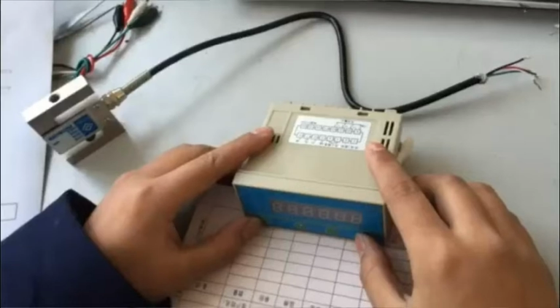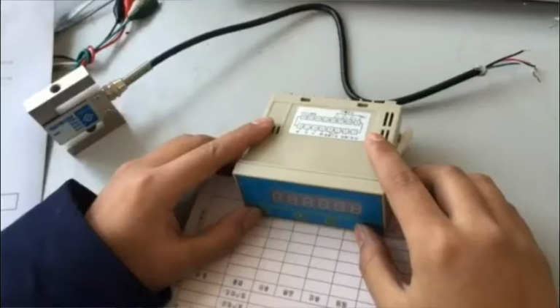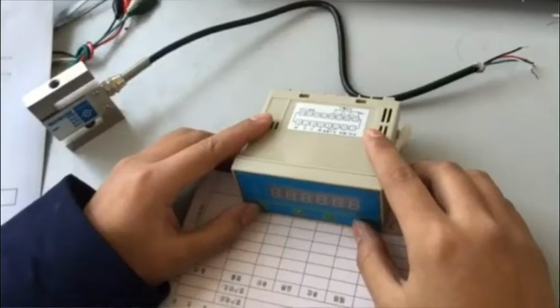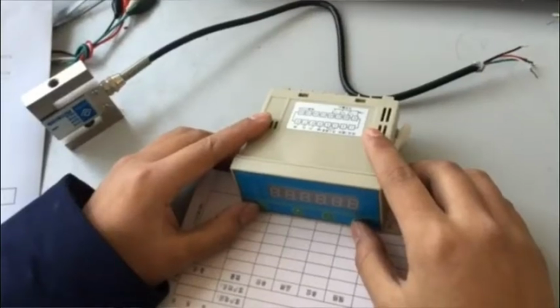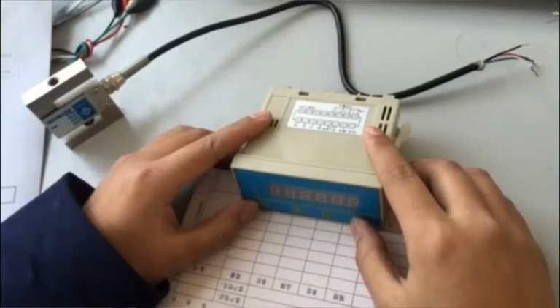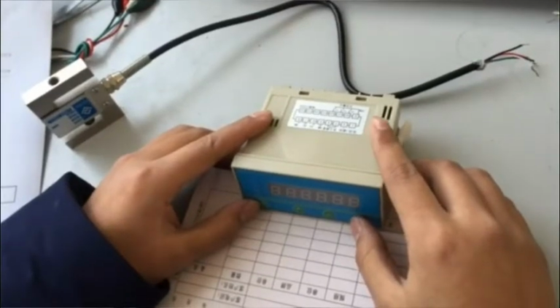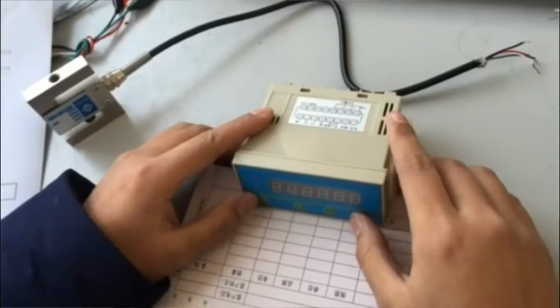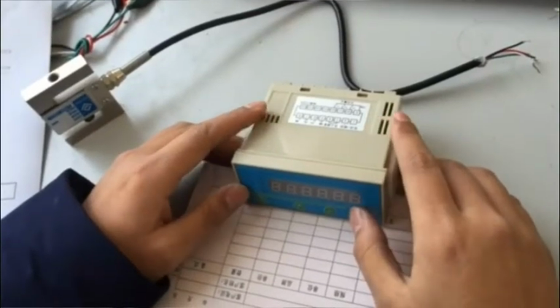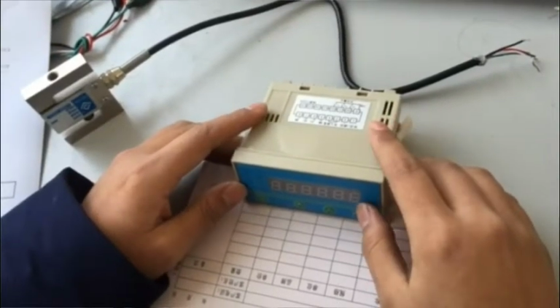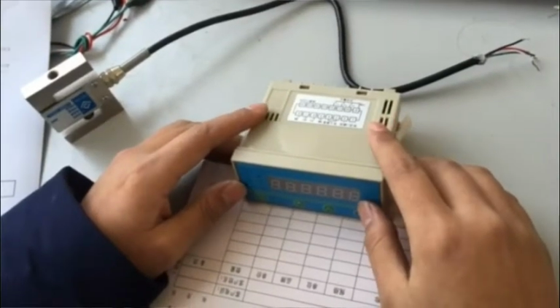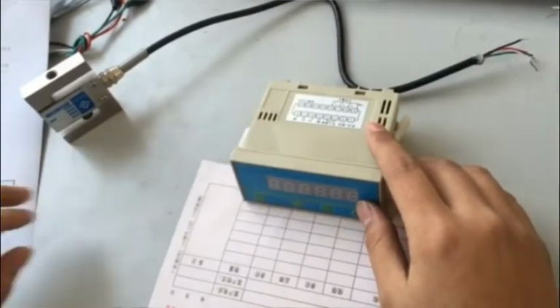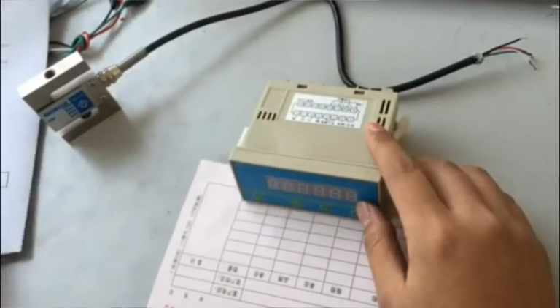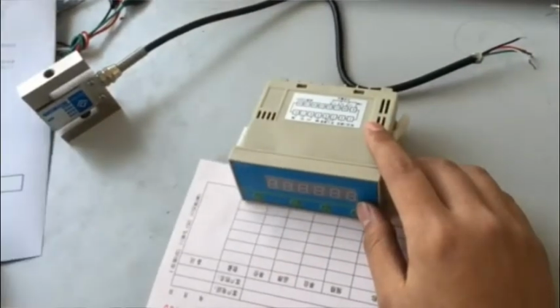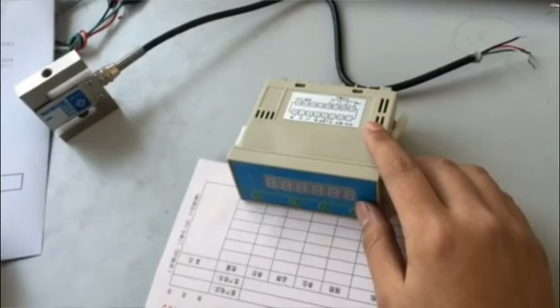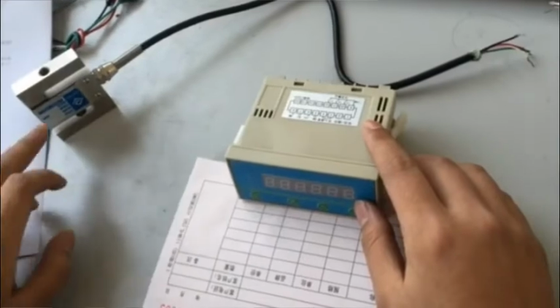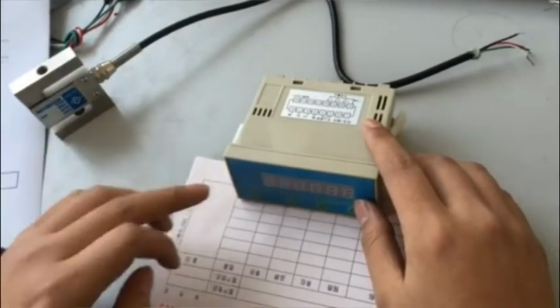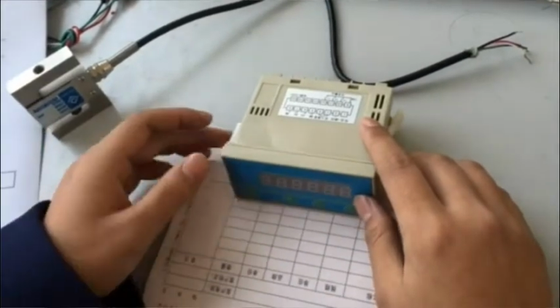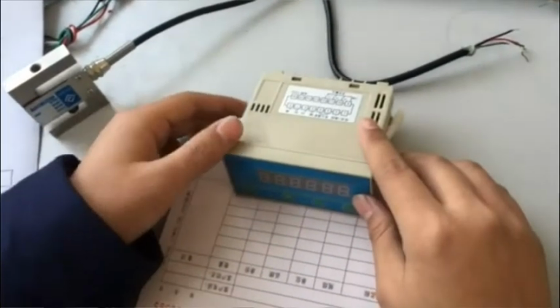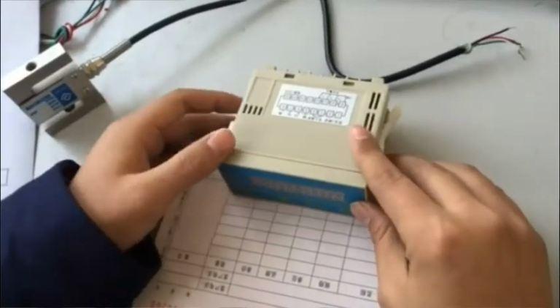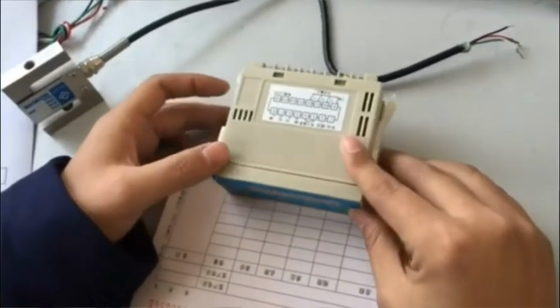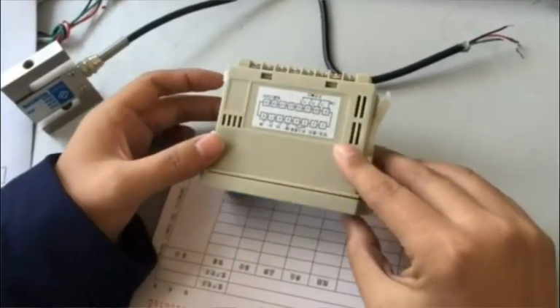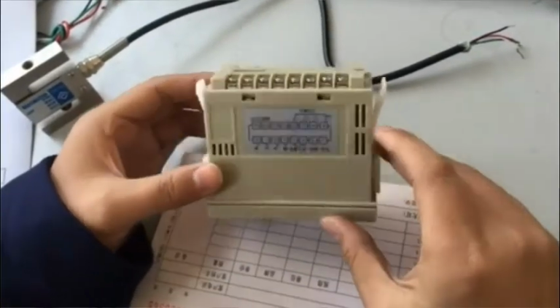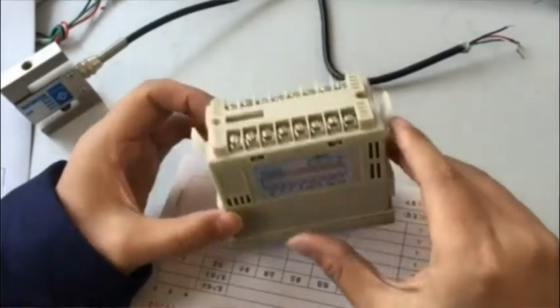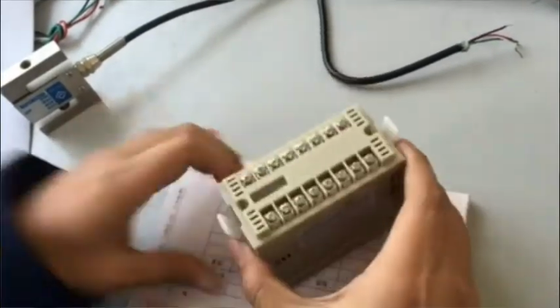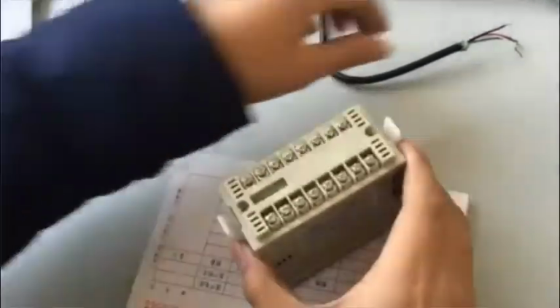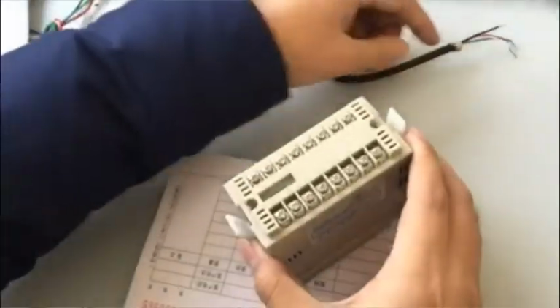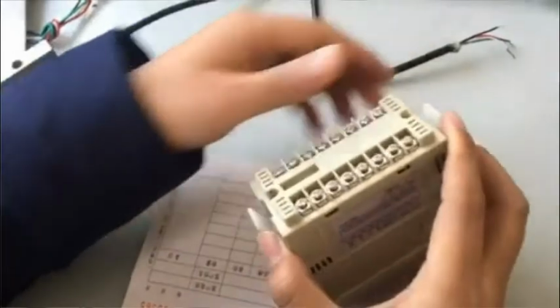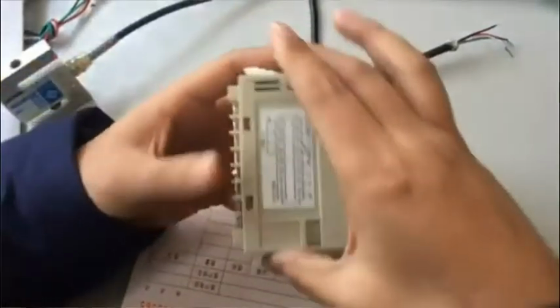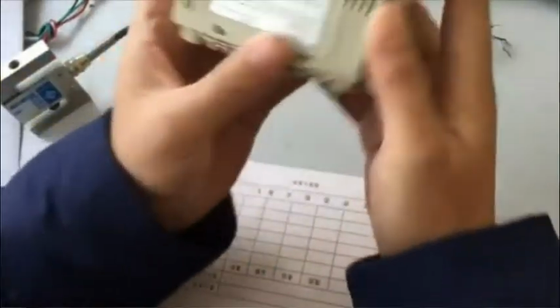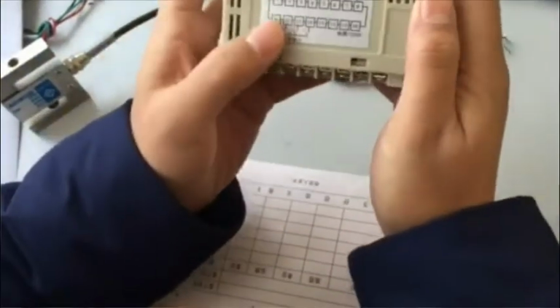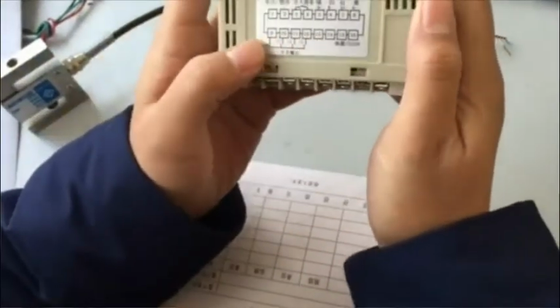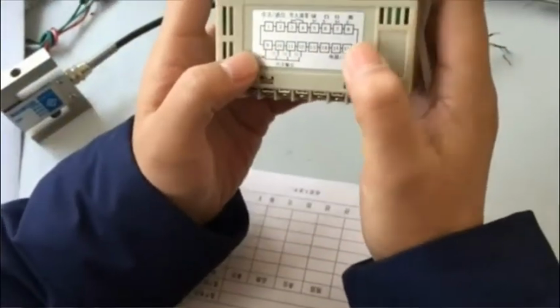Hello everyone. Now I will introduce to you the DY220 type instrument. This is the sensor and this is the instrument. Let me show you how to wire it.